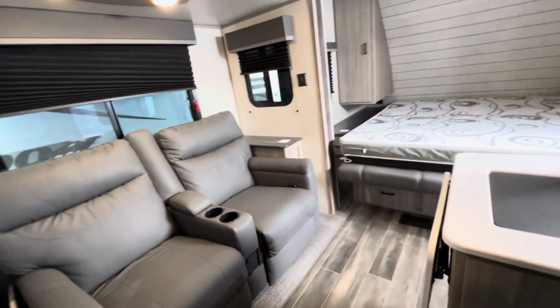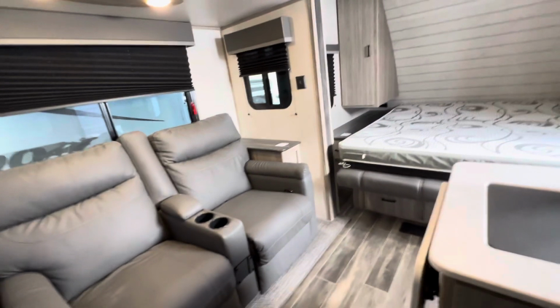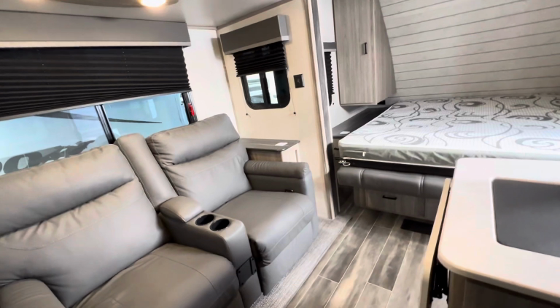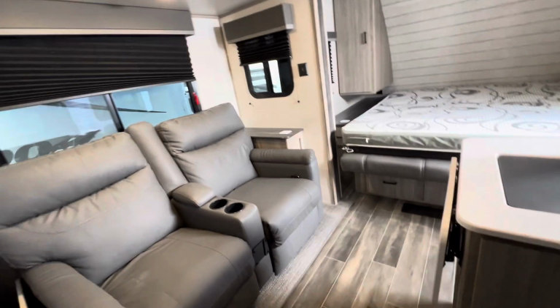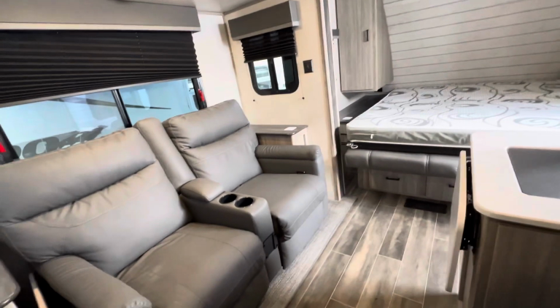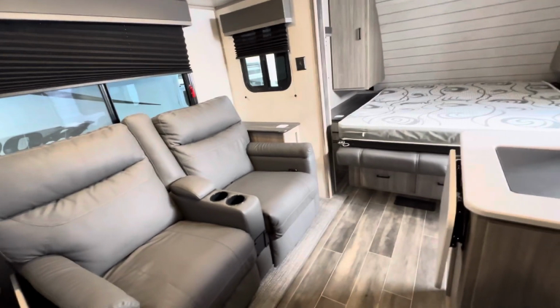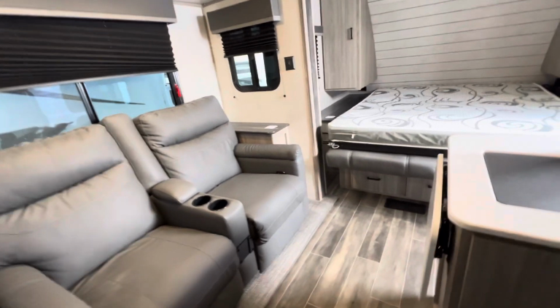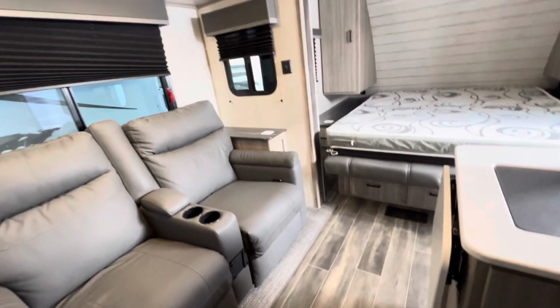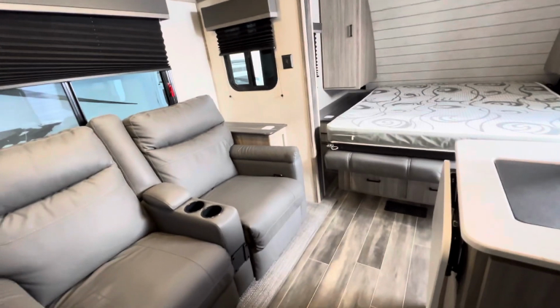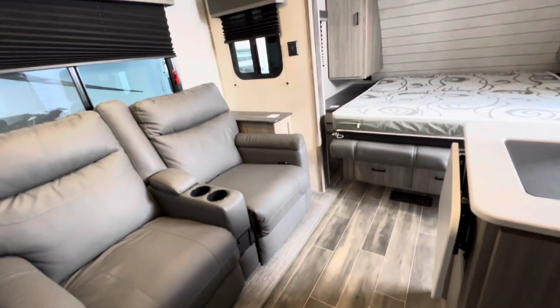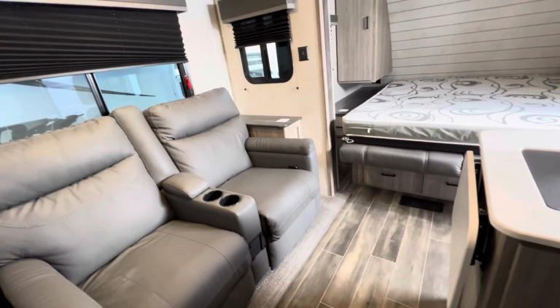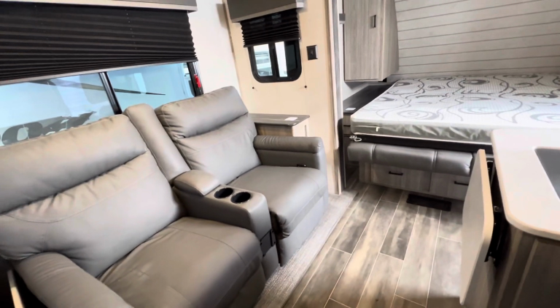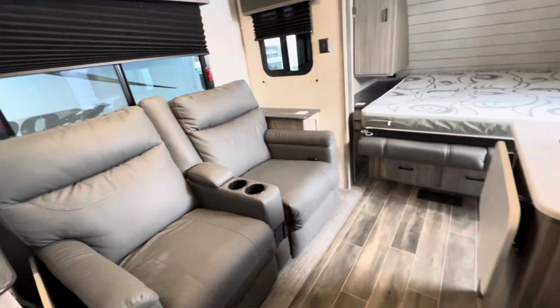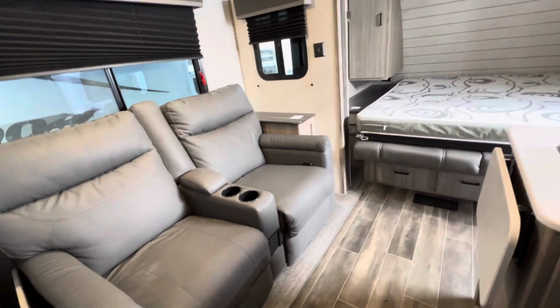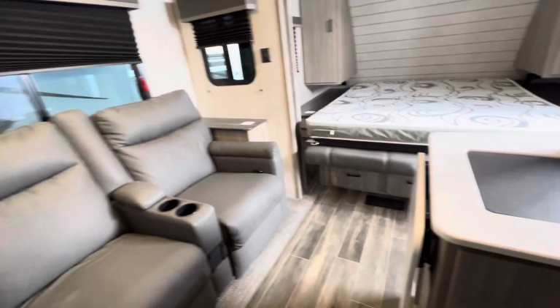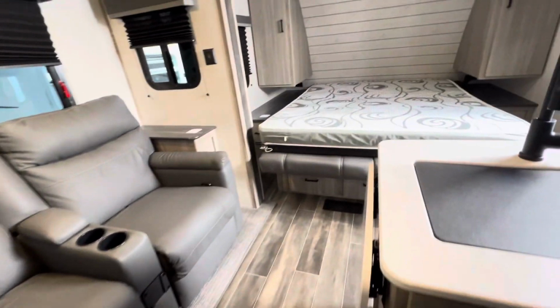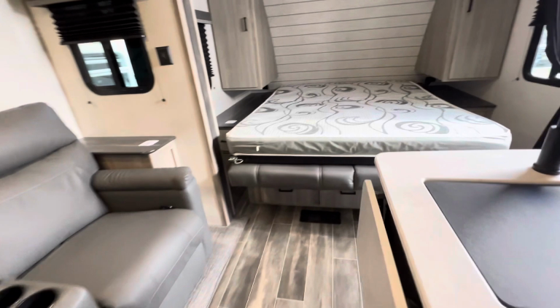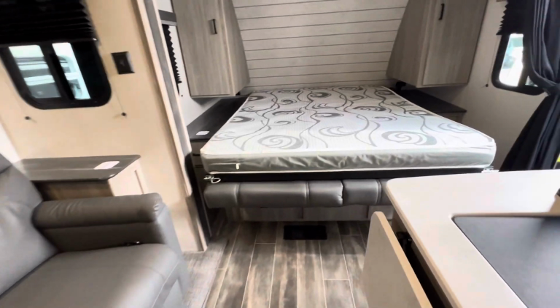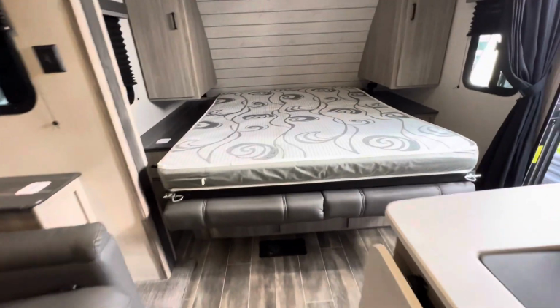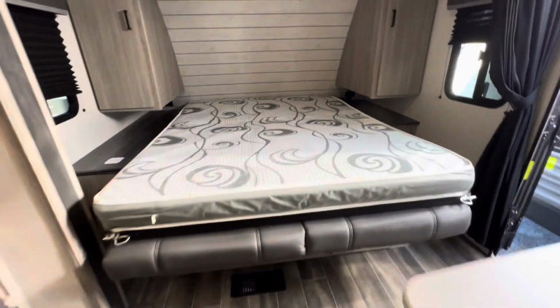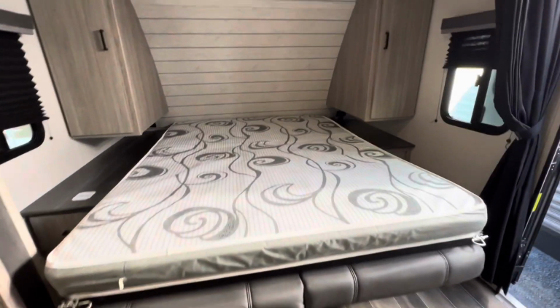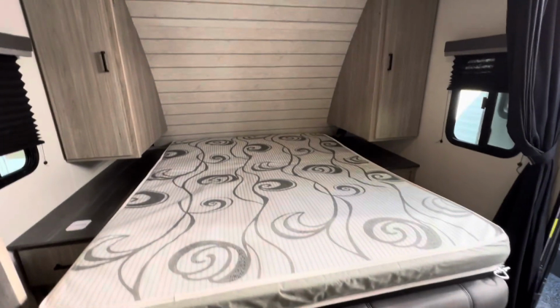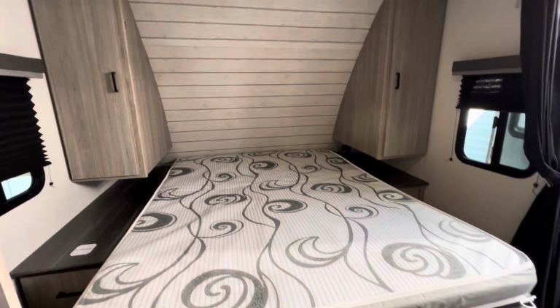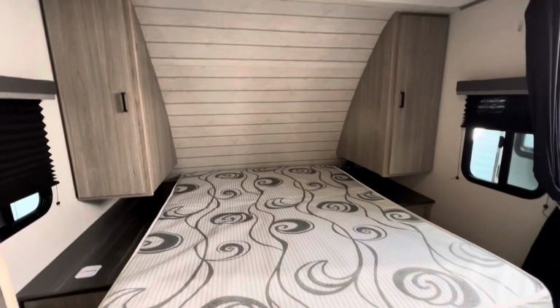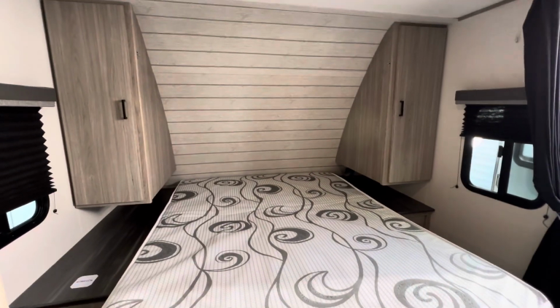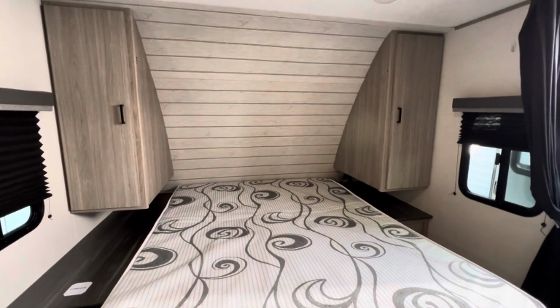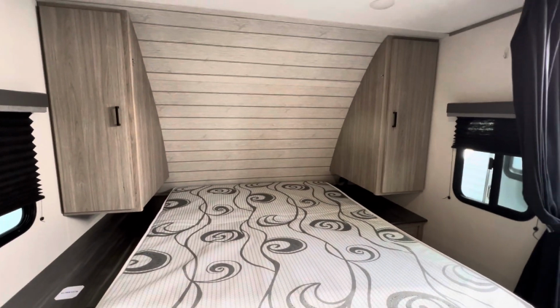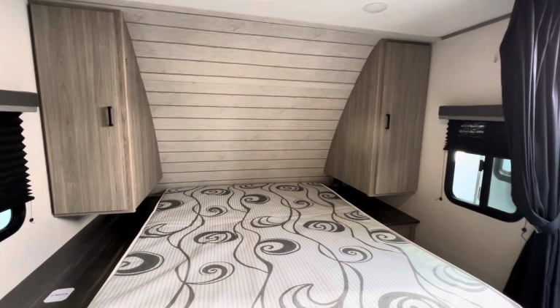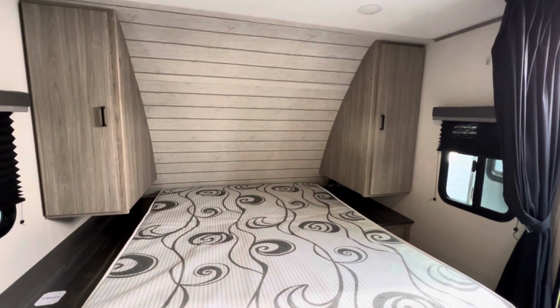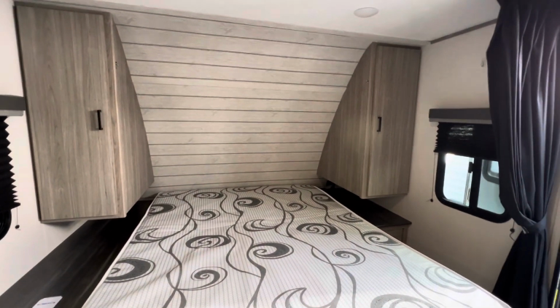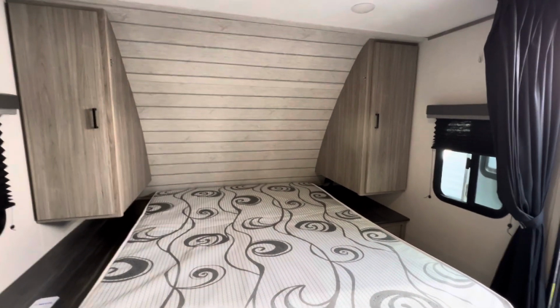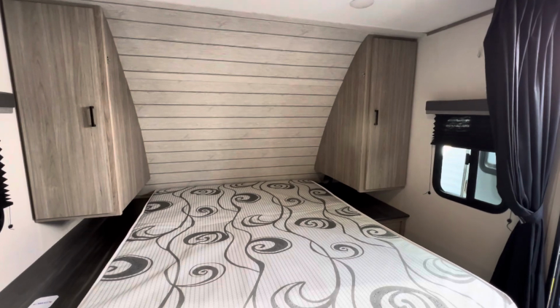From what I see, this unit is in excellent condition and is priced right. It's the Keystone Passport.